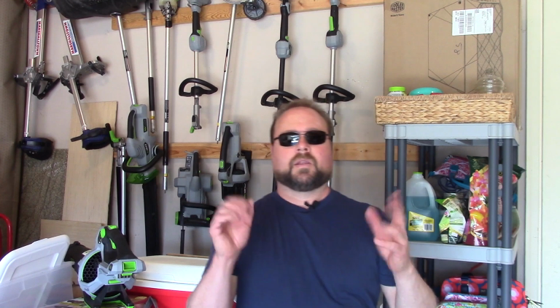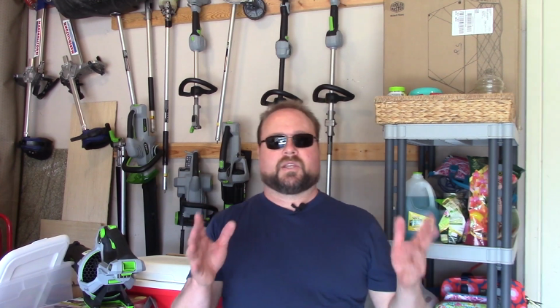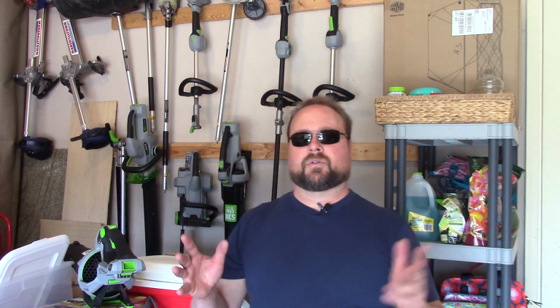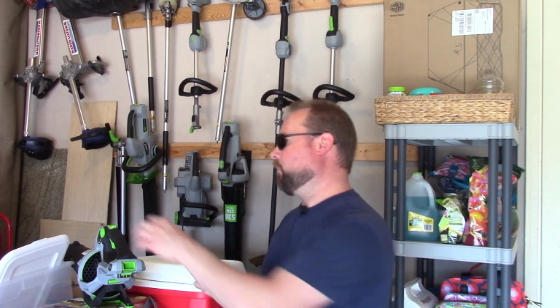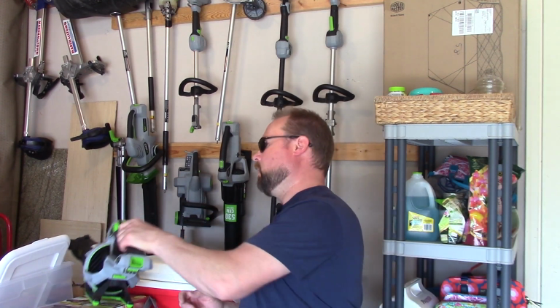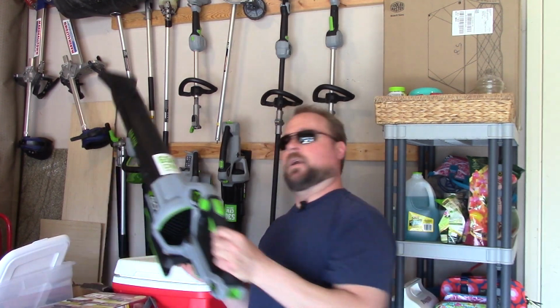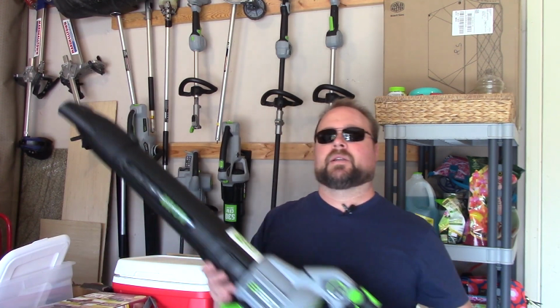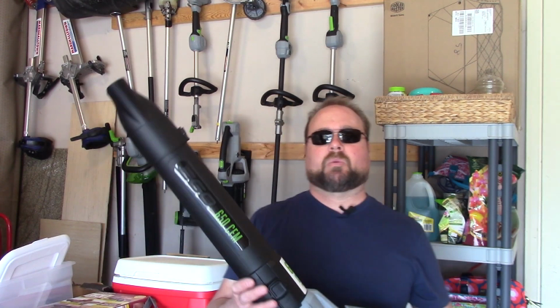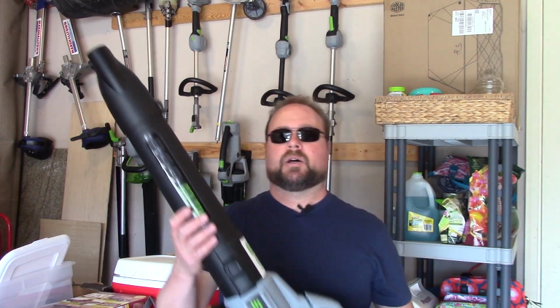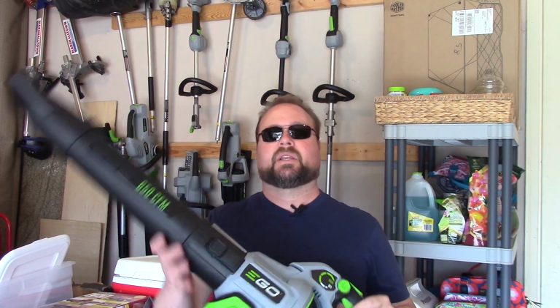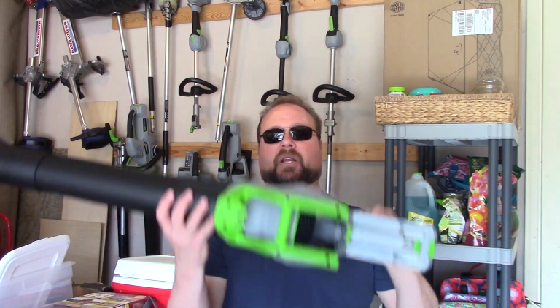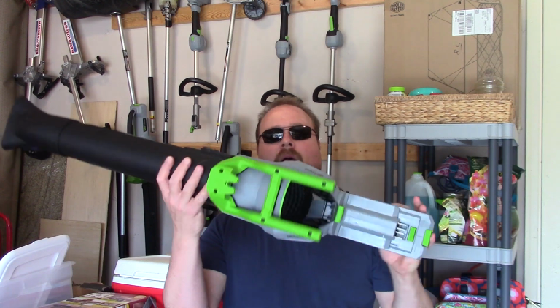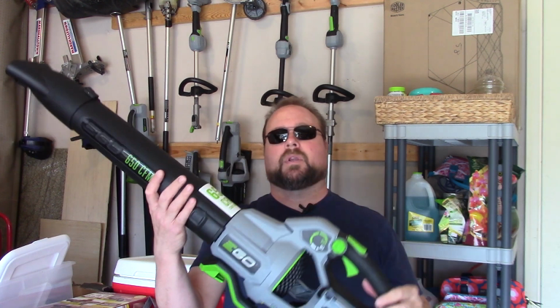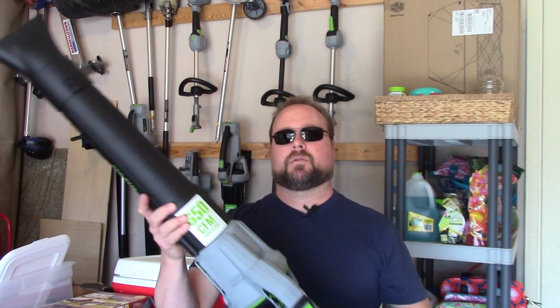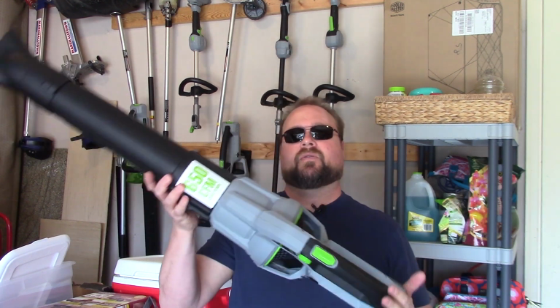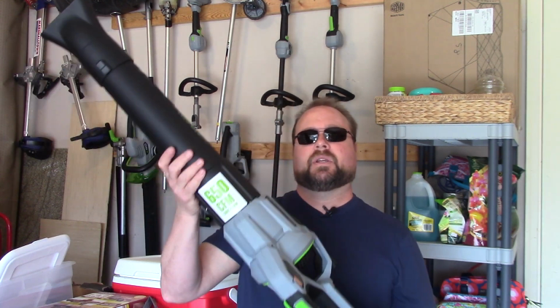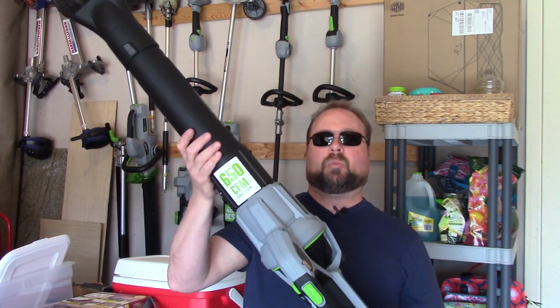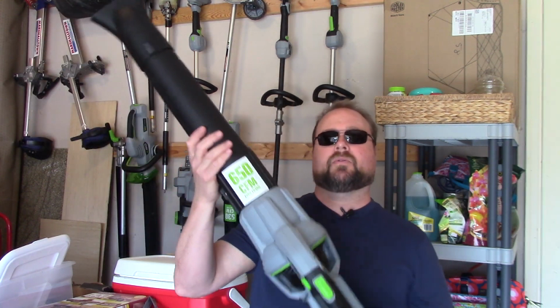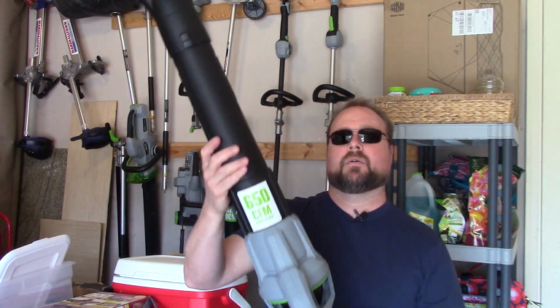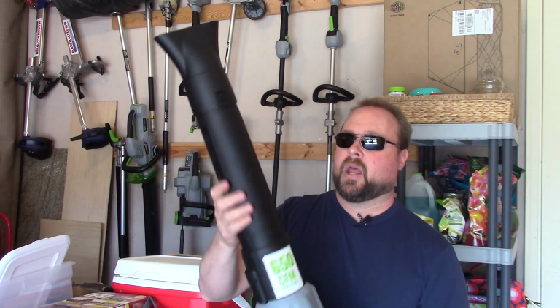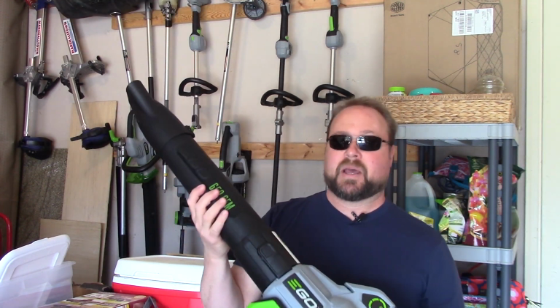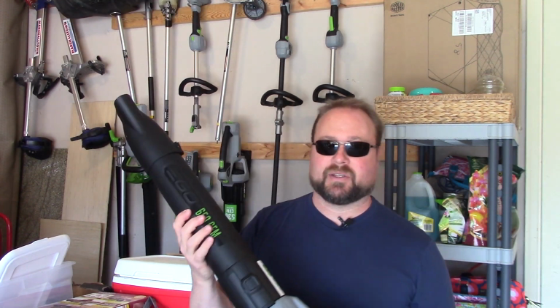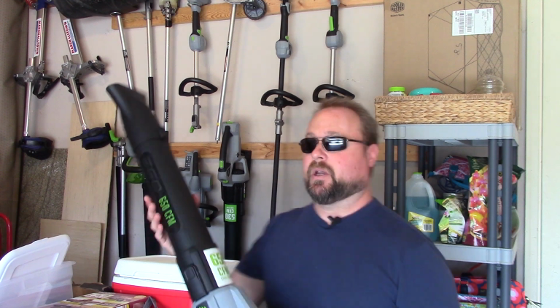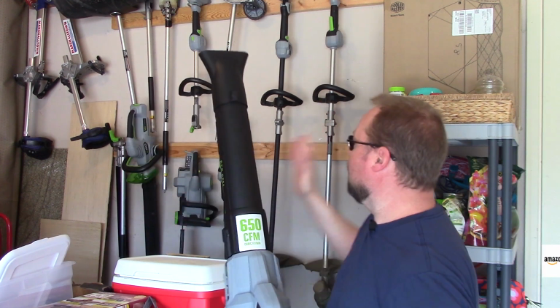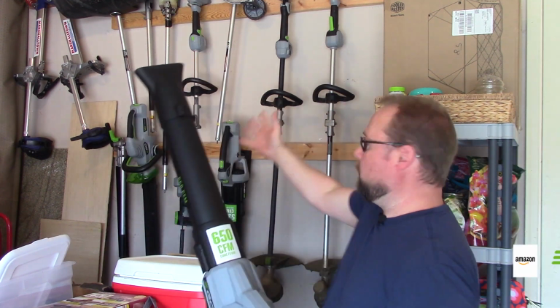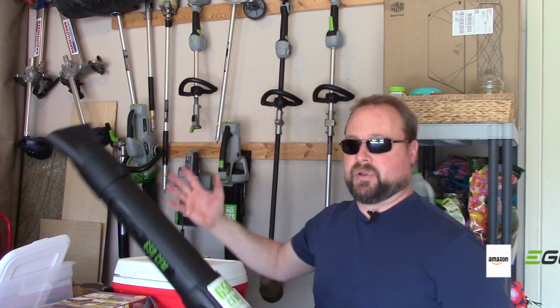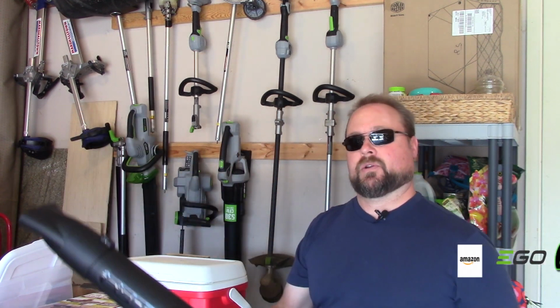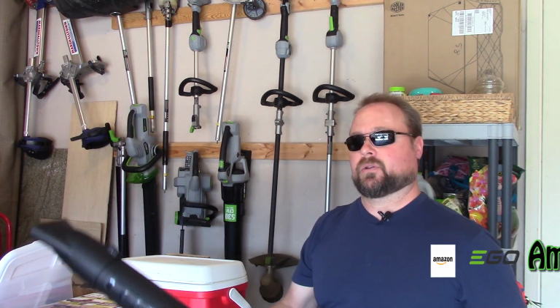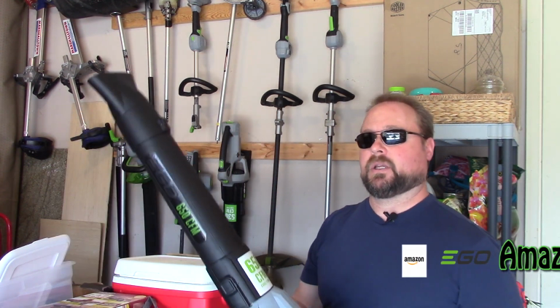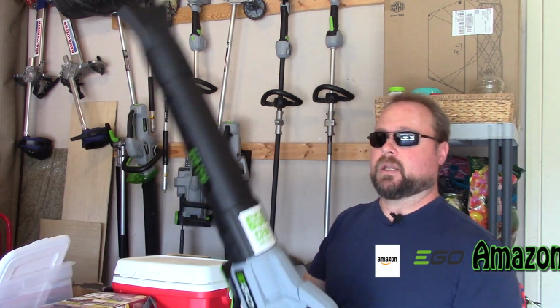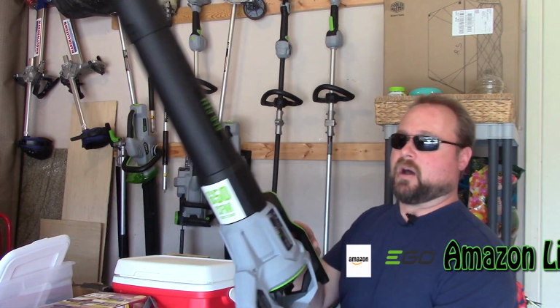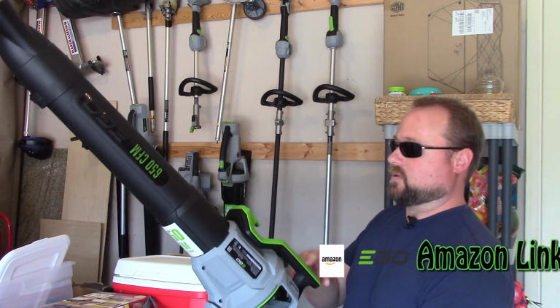Hey Anthony Cox, thanks for joining us around the home. I just got done doing my unboxing and setup of the new 650 CFM blower from Ego. I'll show you guys how to mount it now, because you've got to have a place to keep all your tools so that they're clean and not just piled on top of each other.